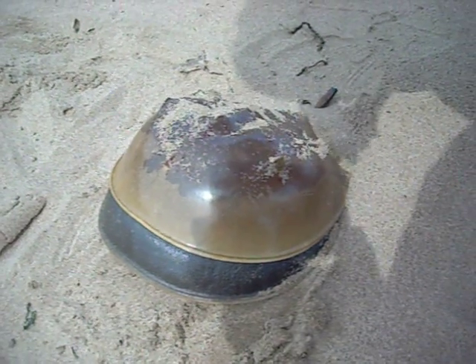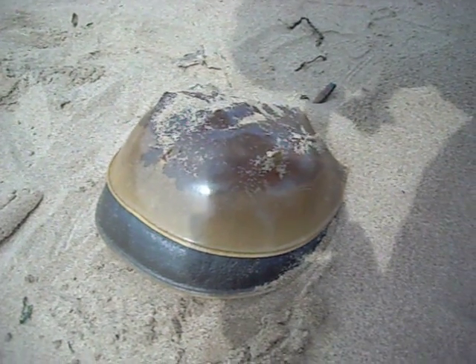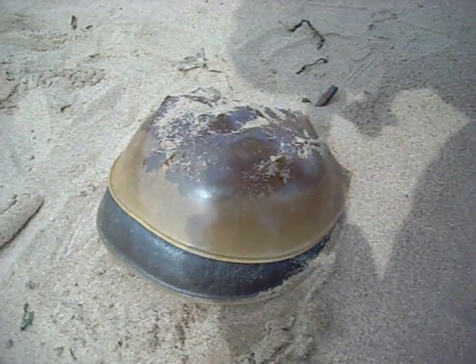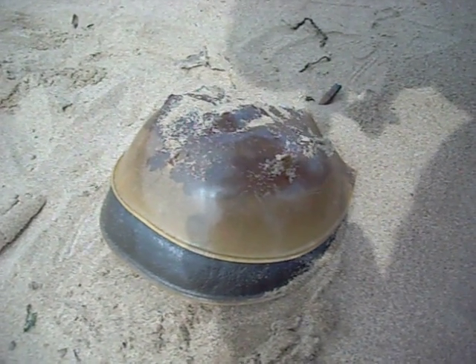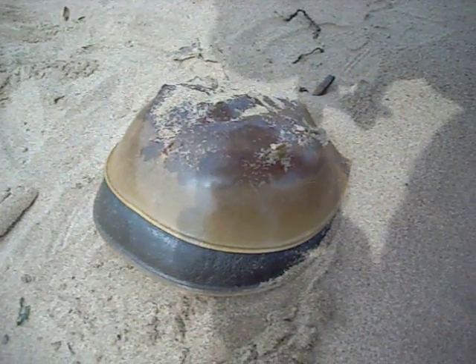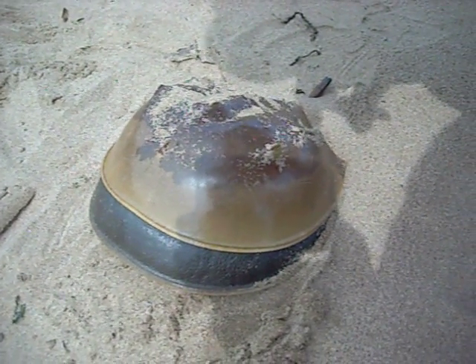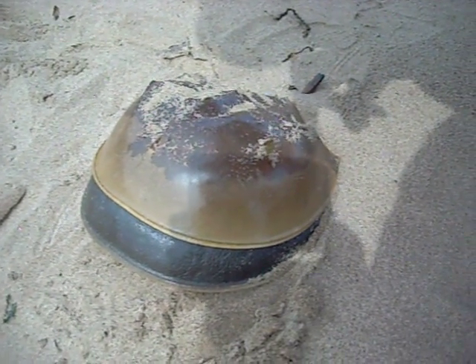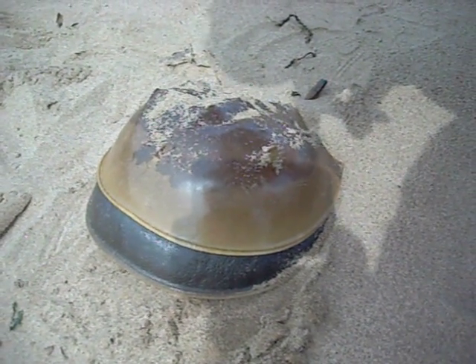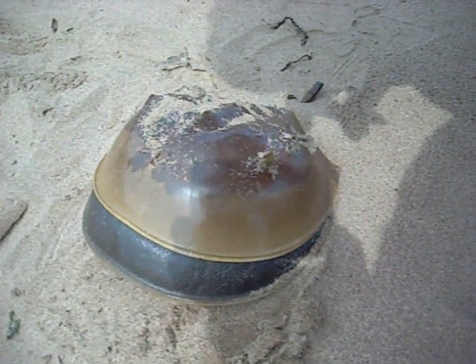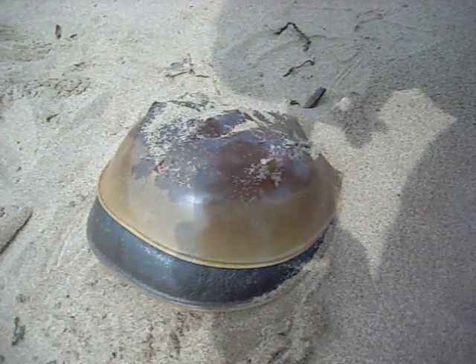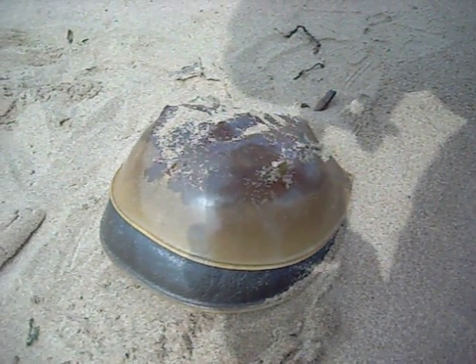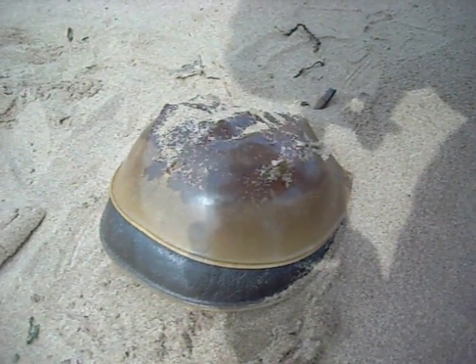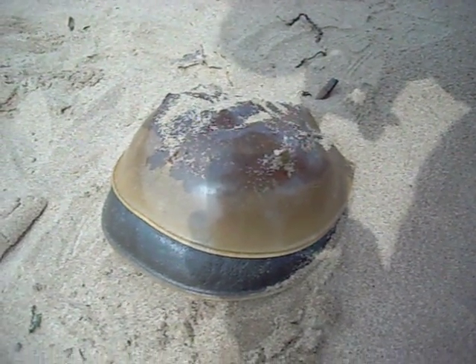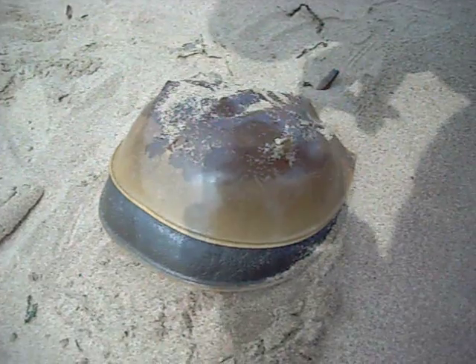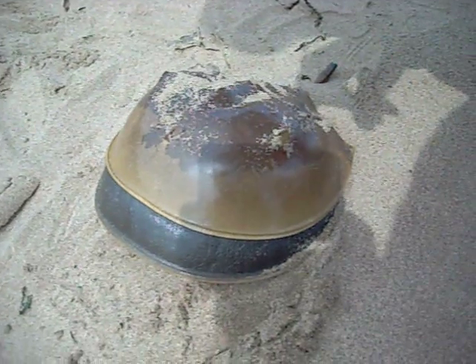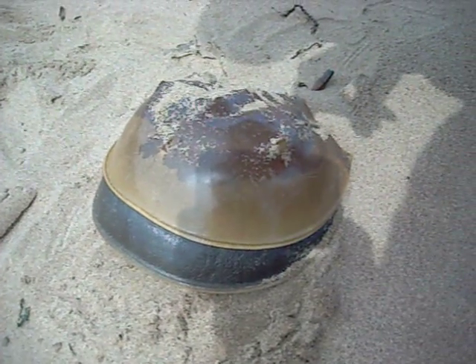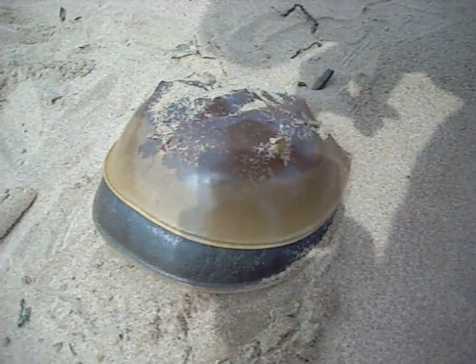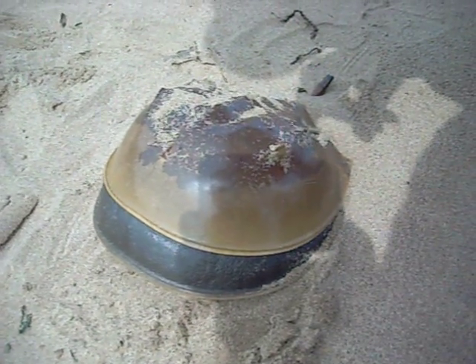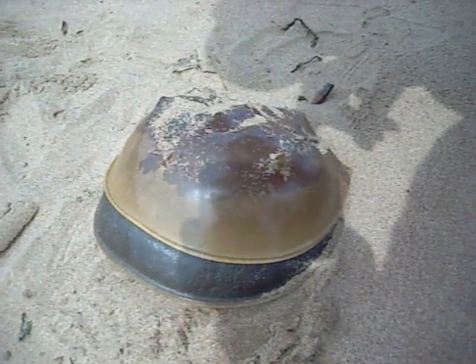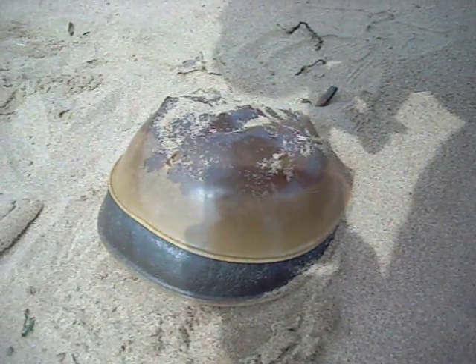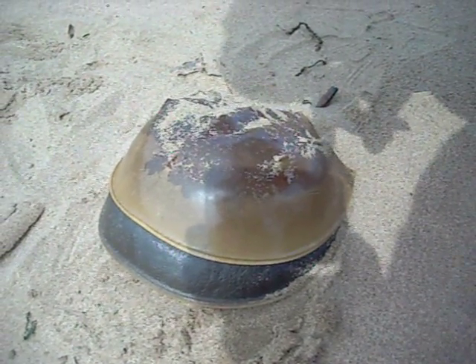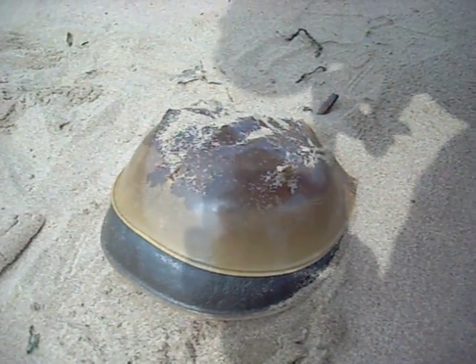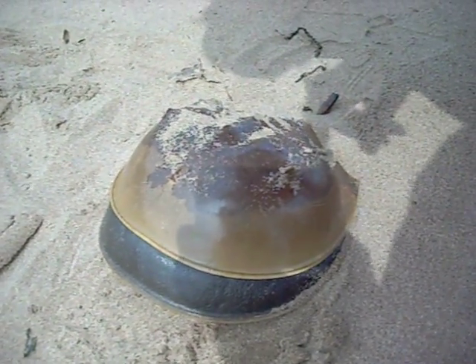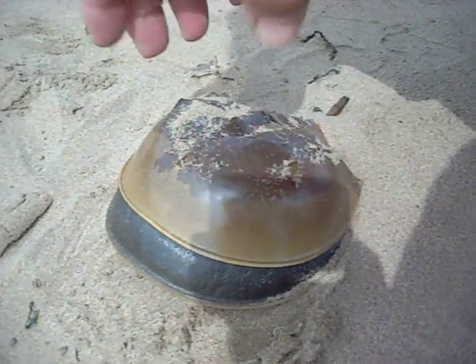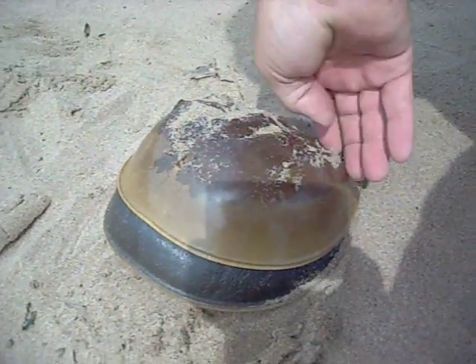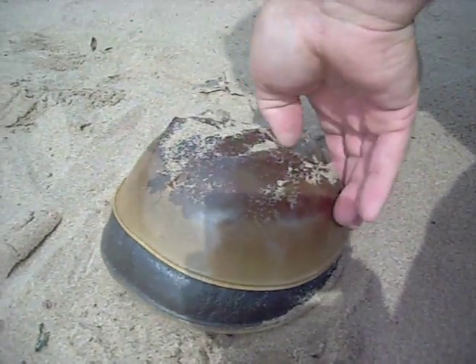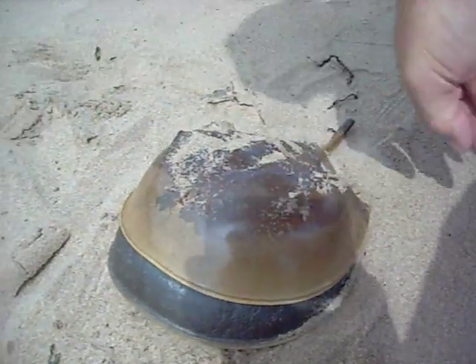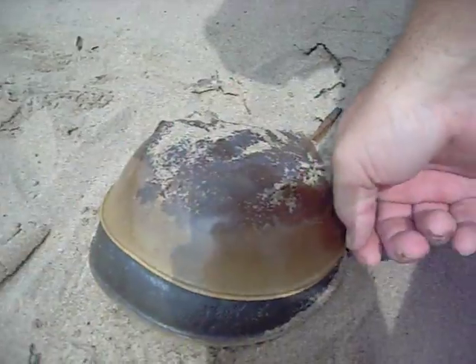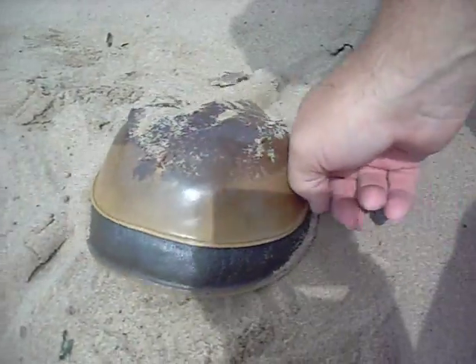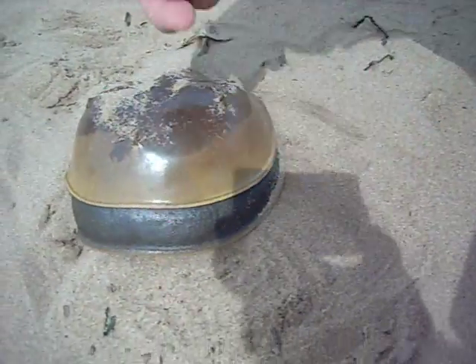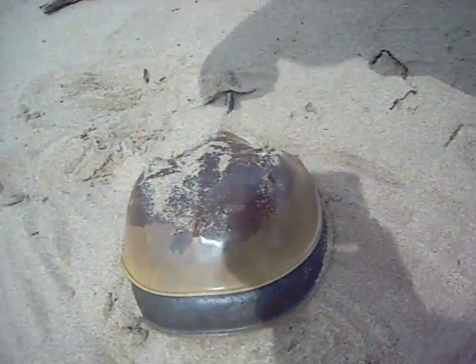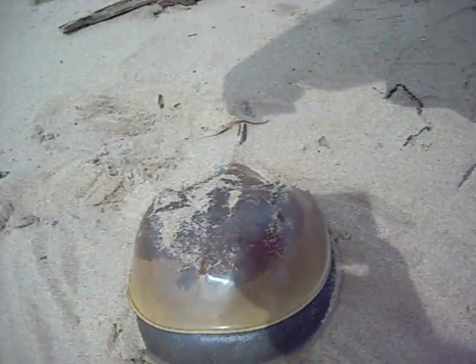This is about the size that they've been coming in. And on the beach today, right now, there's over 300 of them. And the shoulder sticks out.